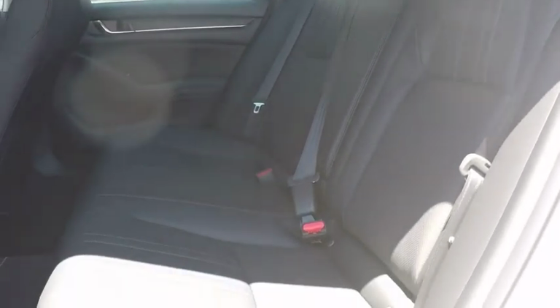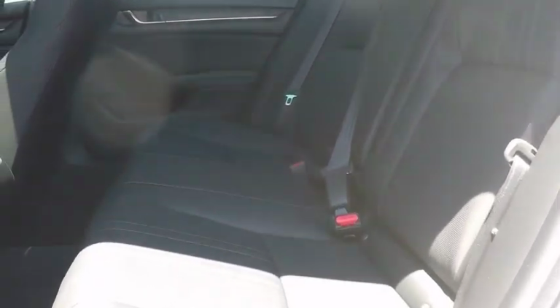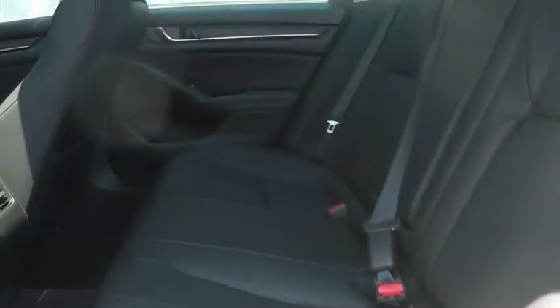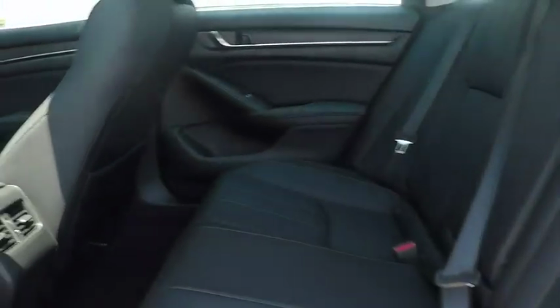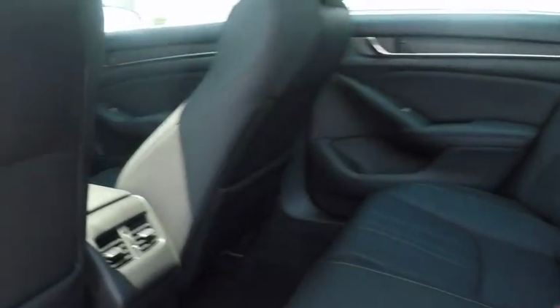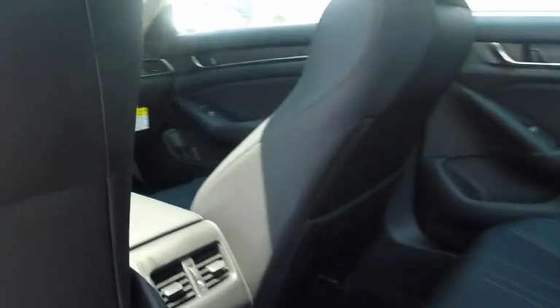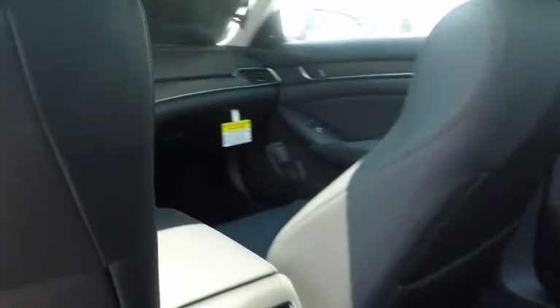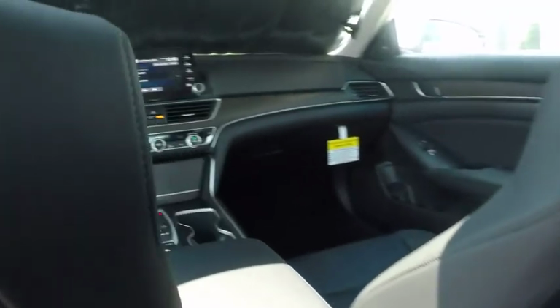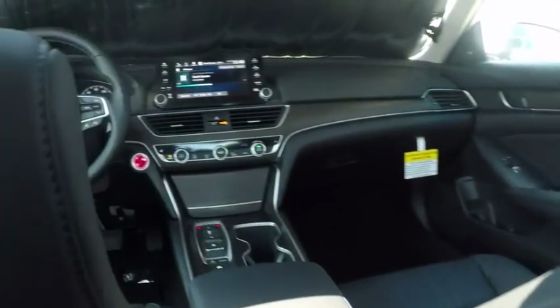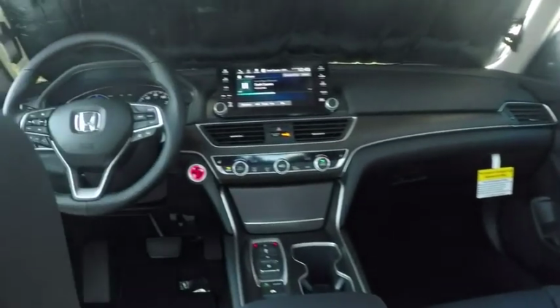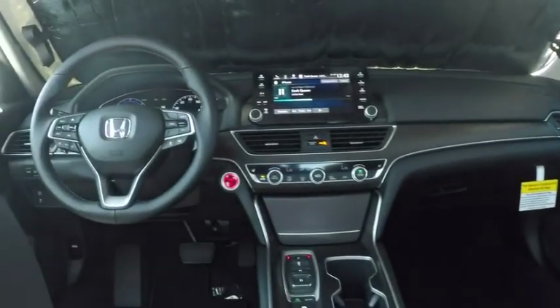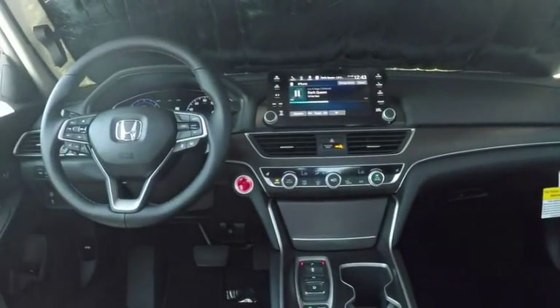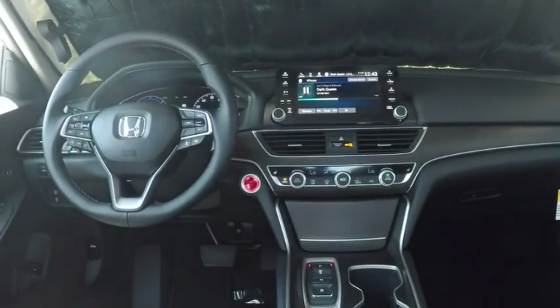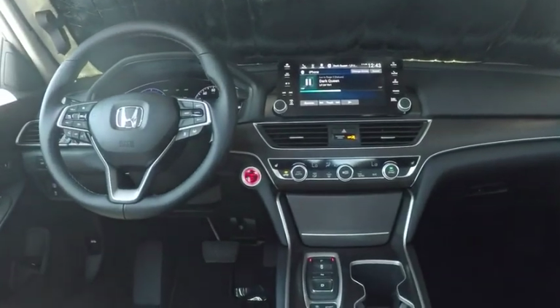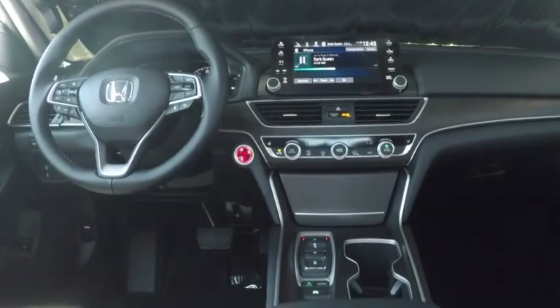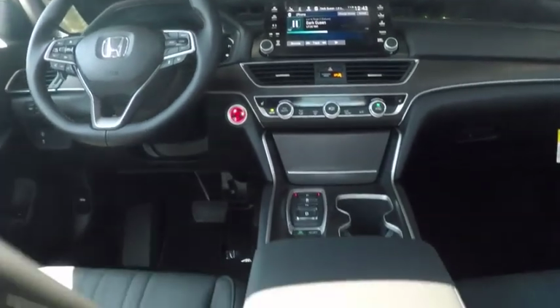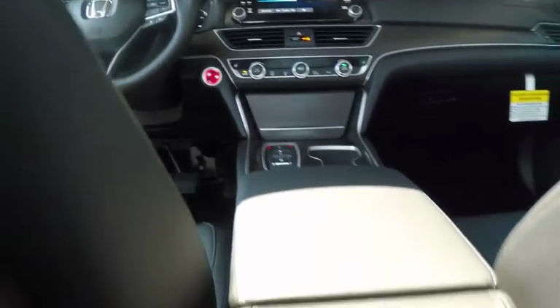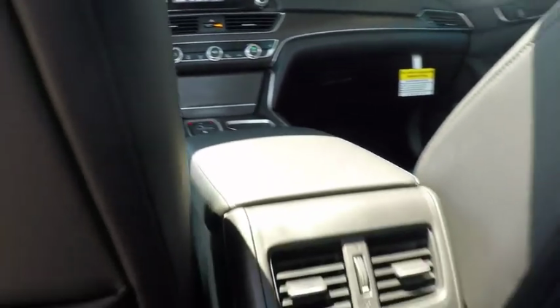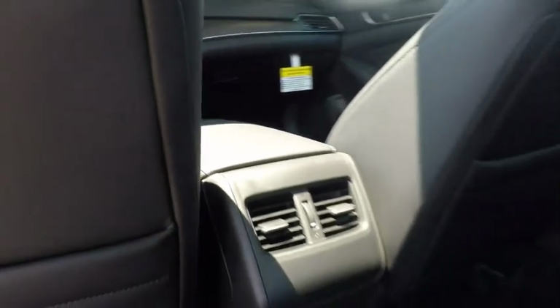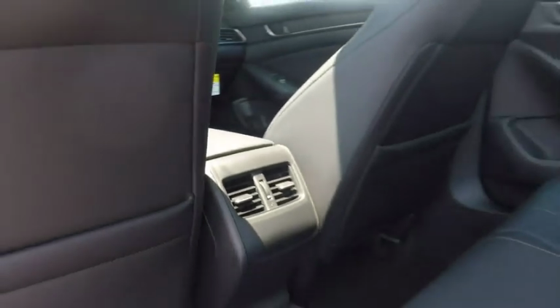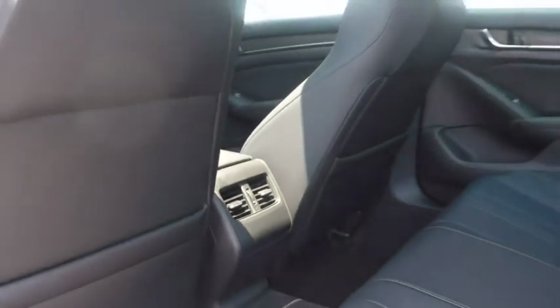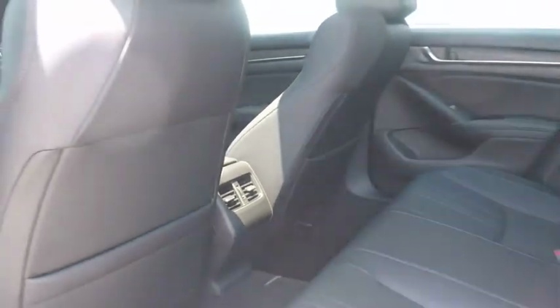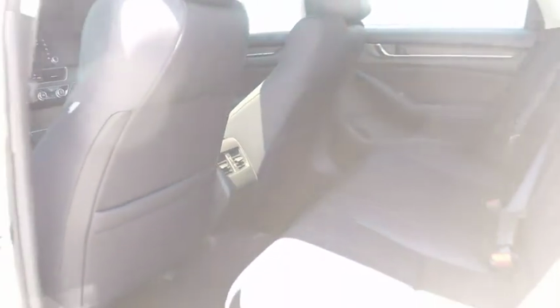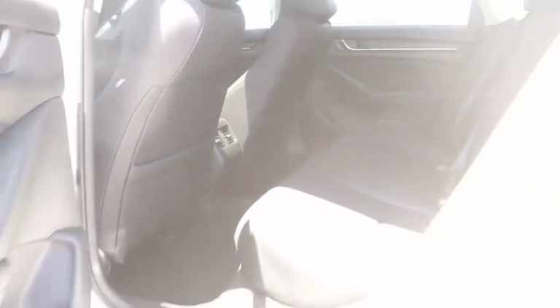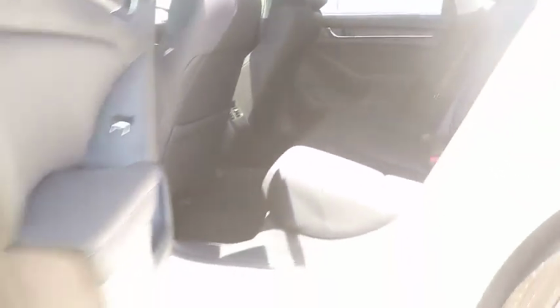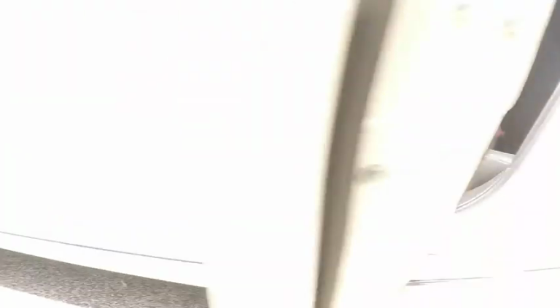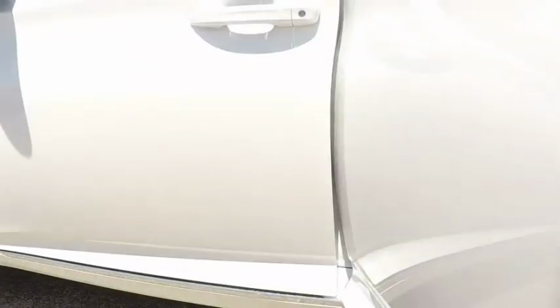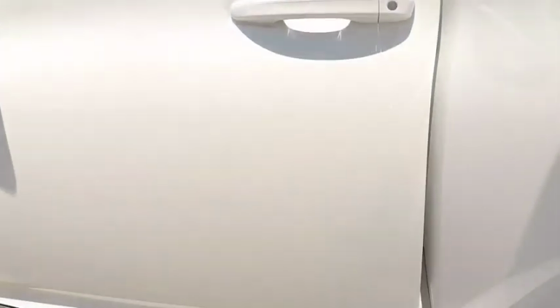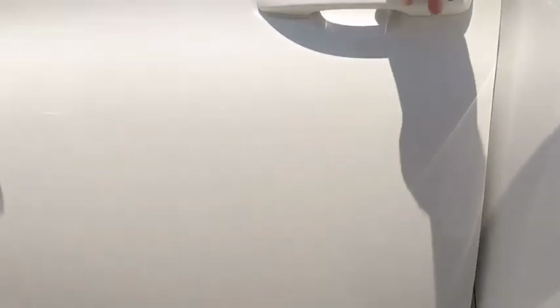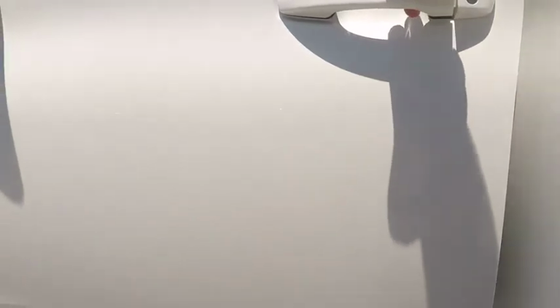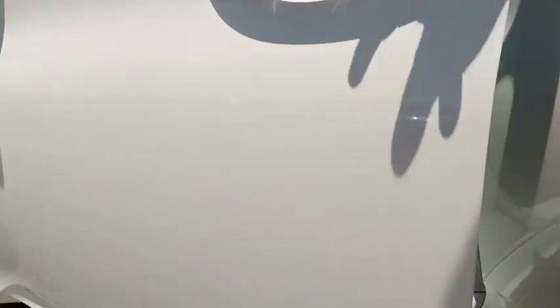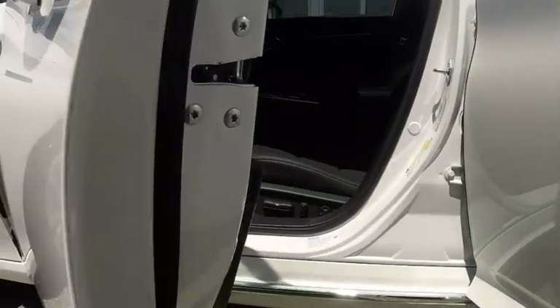Bluetooth, leather-wrapped steering wheel, power steering, adjustable steering wheel, four-wheel disc brakes, aluminum wheels, keyless start, cruise control, floor mats, and auto-dimming rear-view mirror.